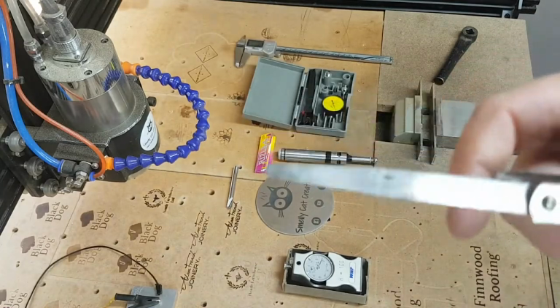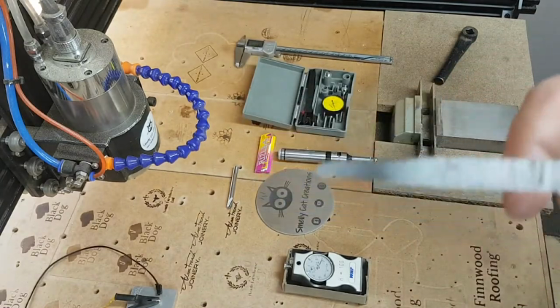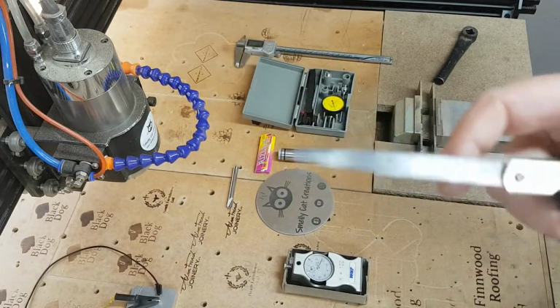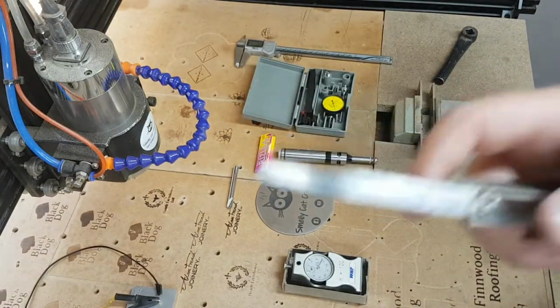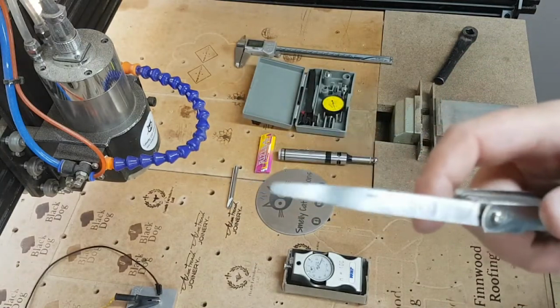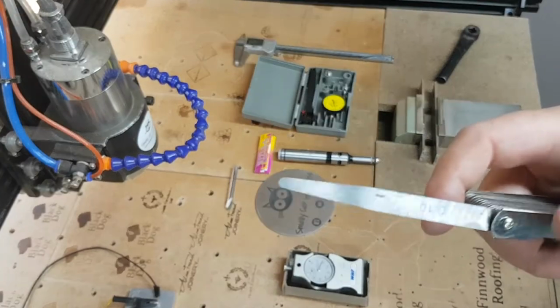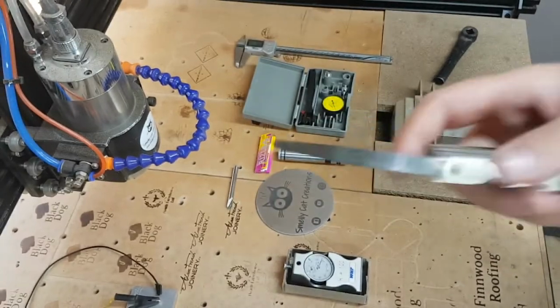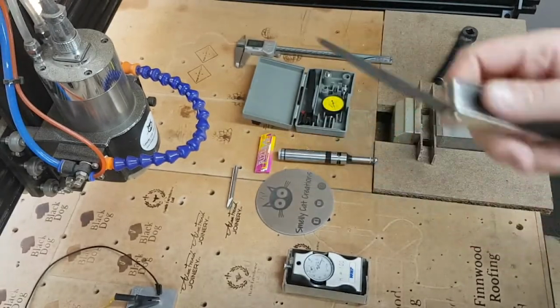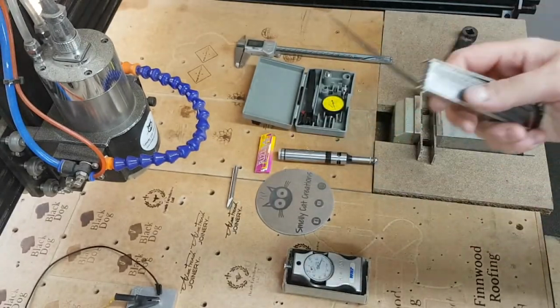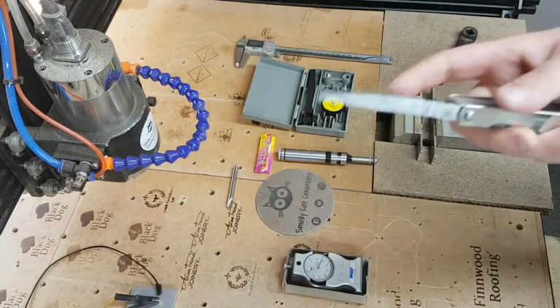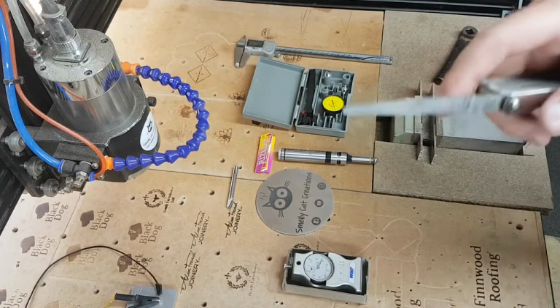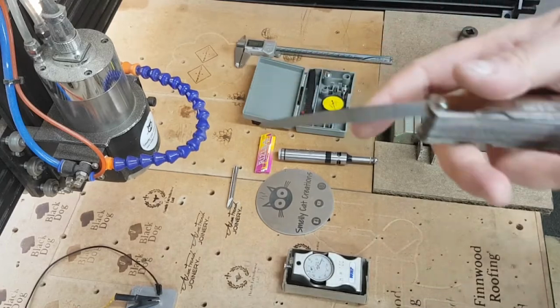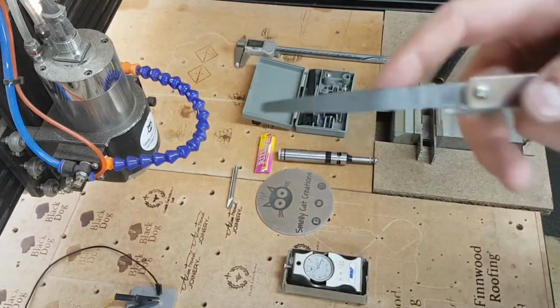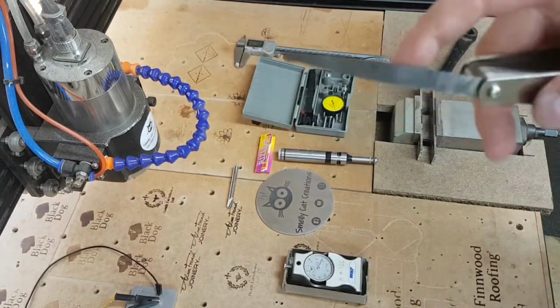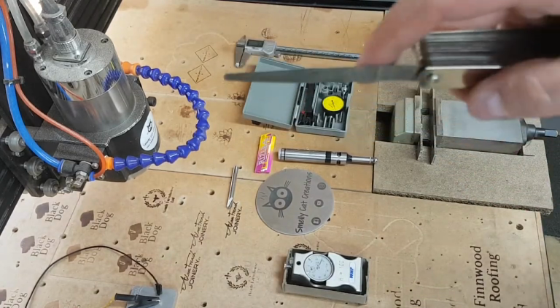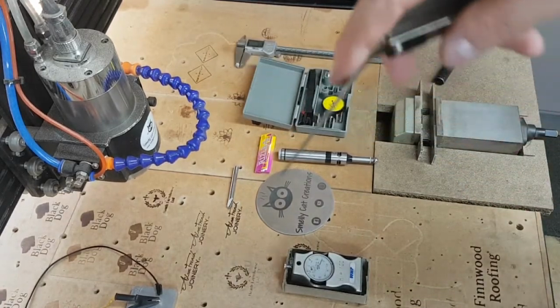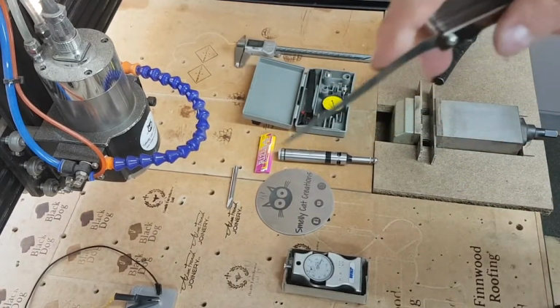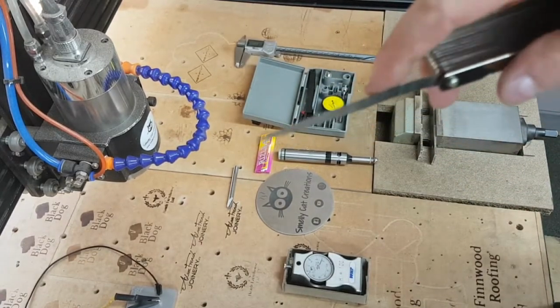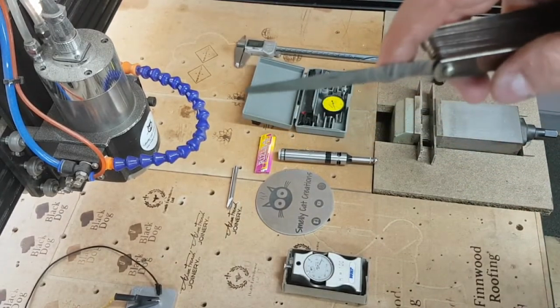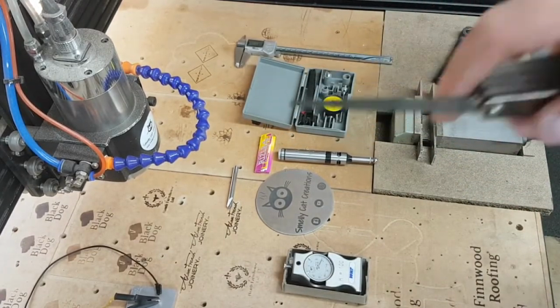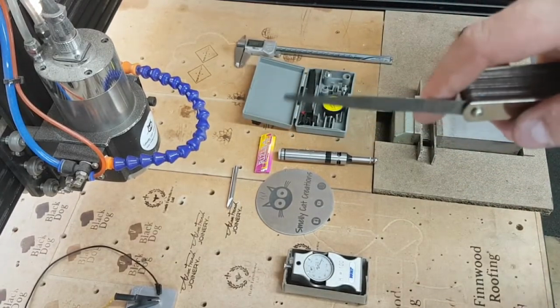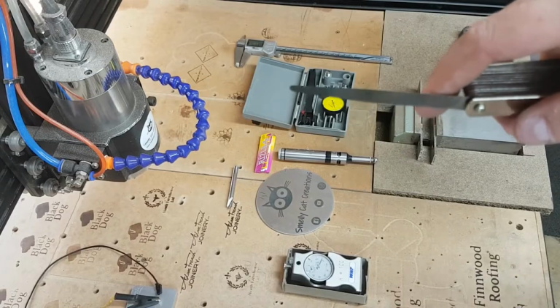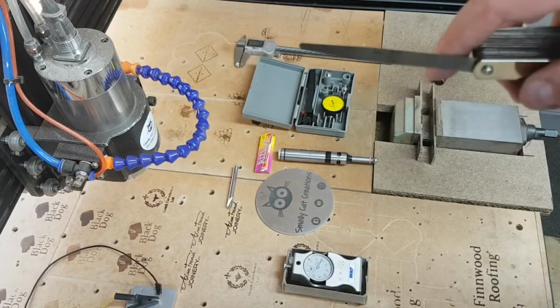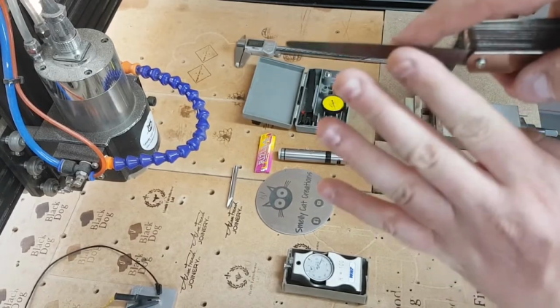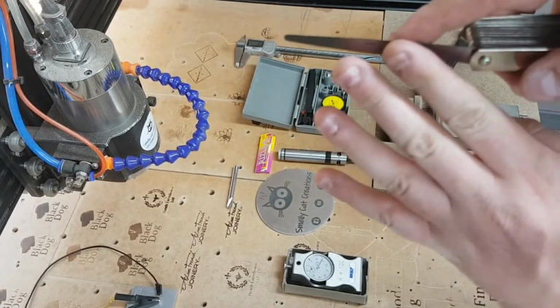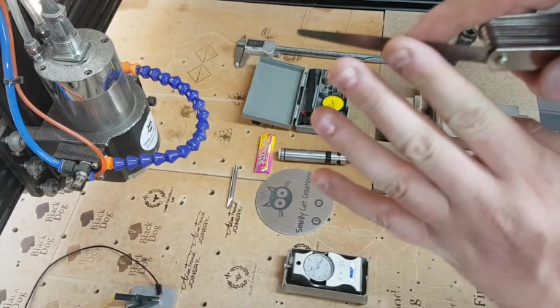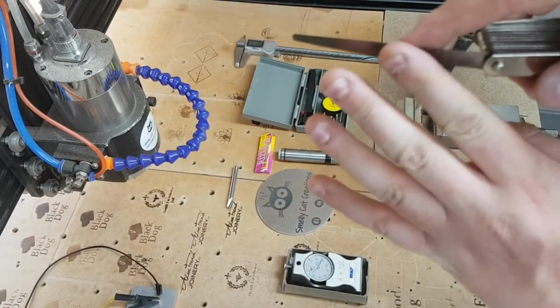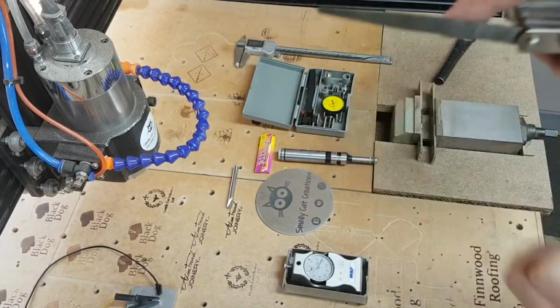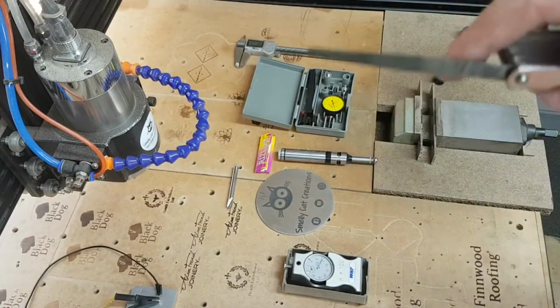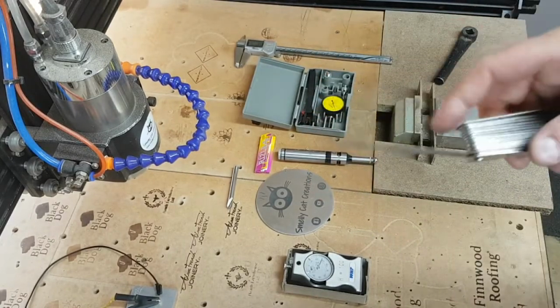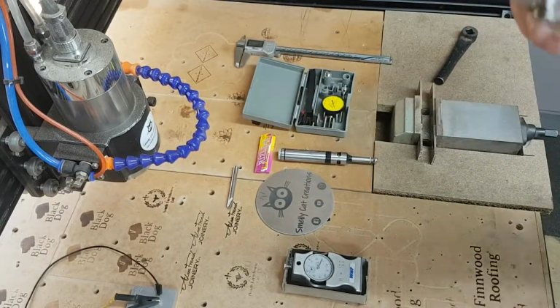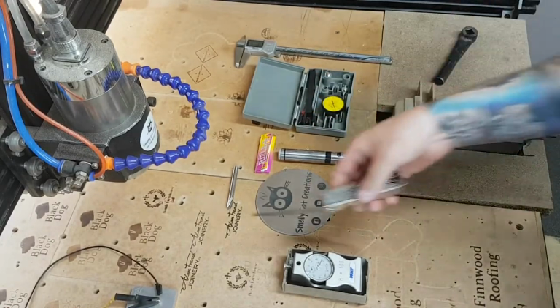You can use the feeler gauge to set your Z. You could also use it for your X and Y — bring the cutter down, touch it on the side — it can be used for that method as well.